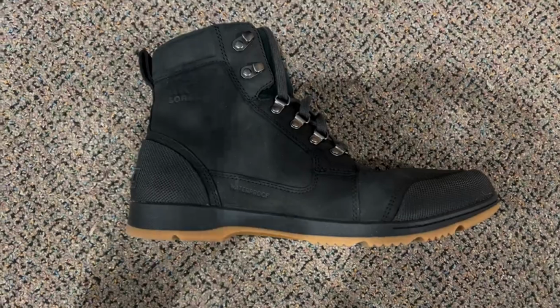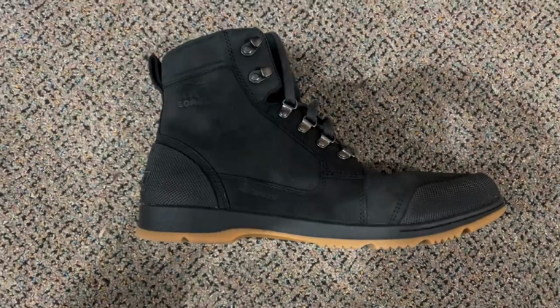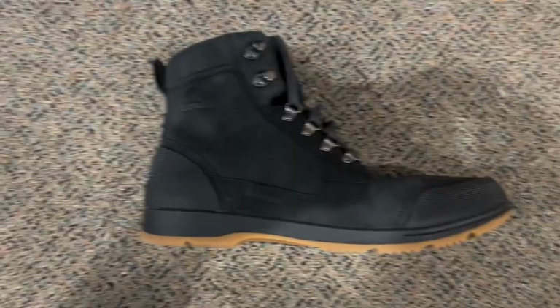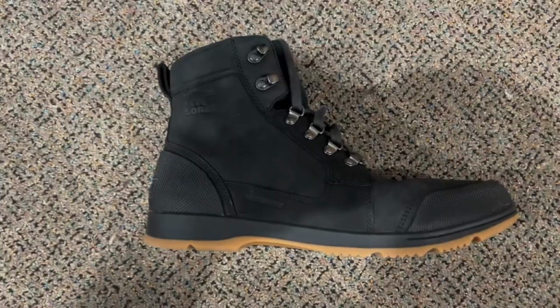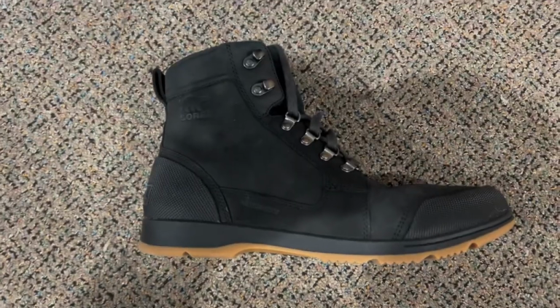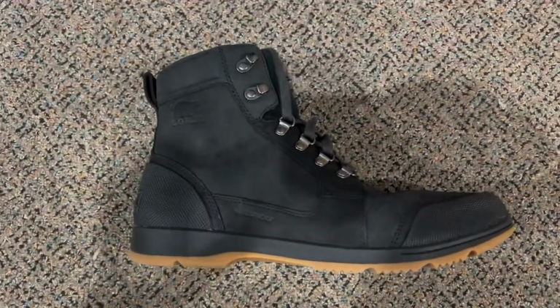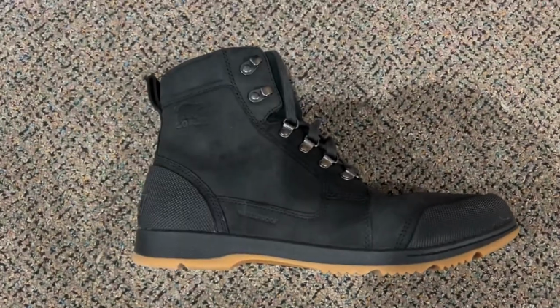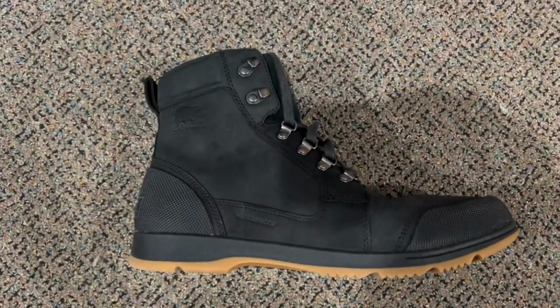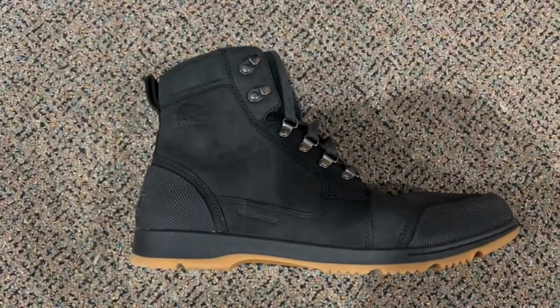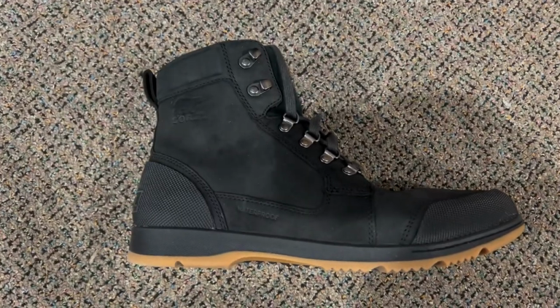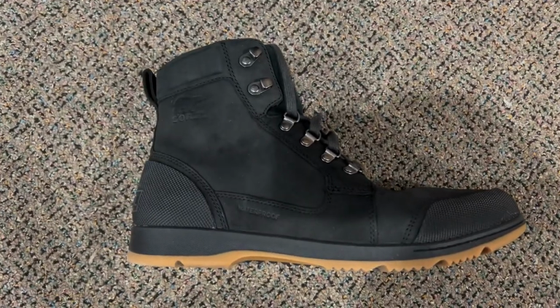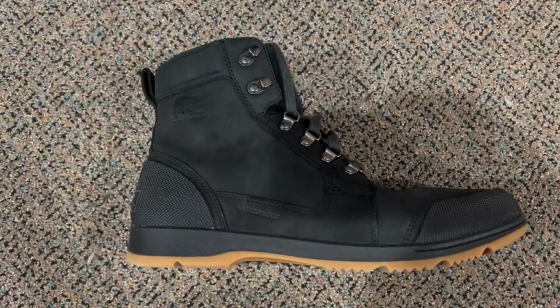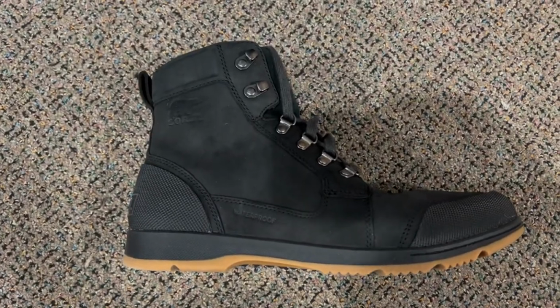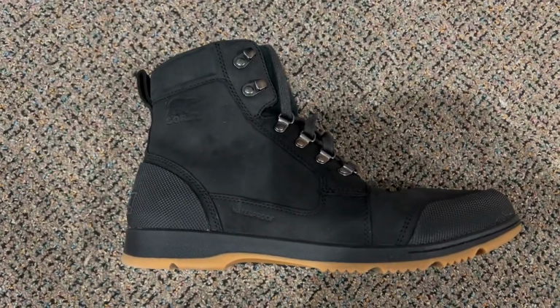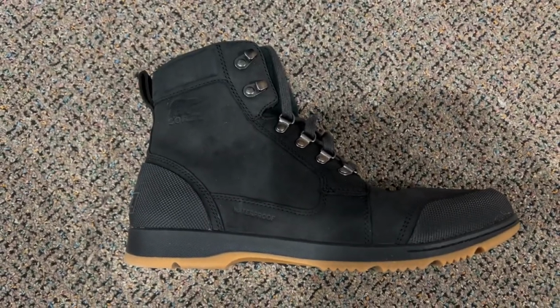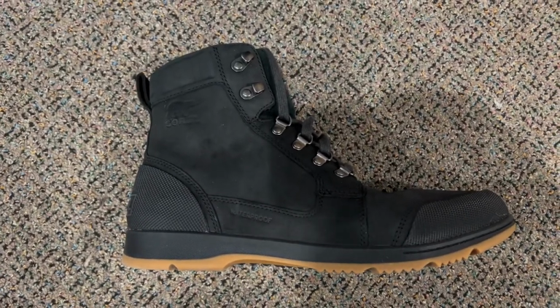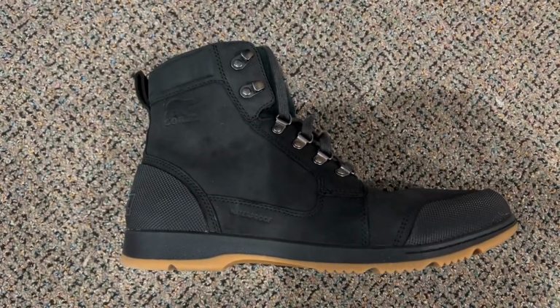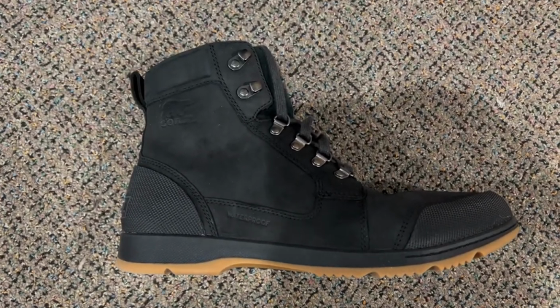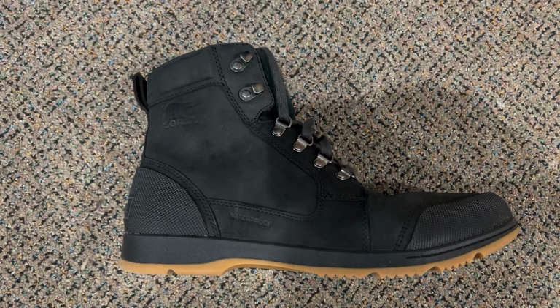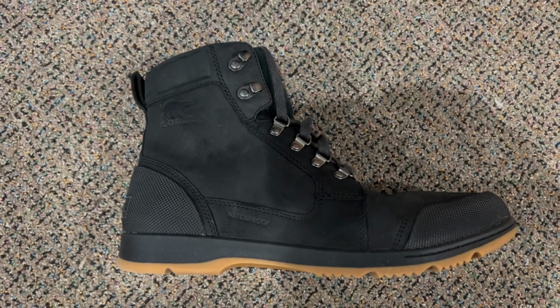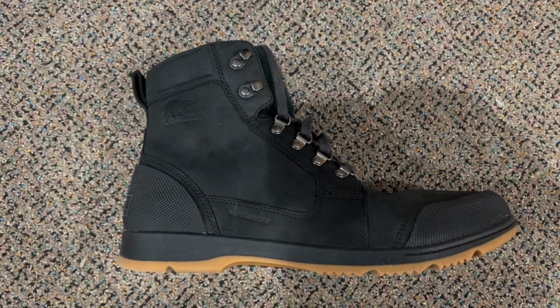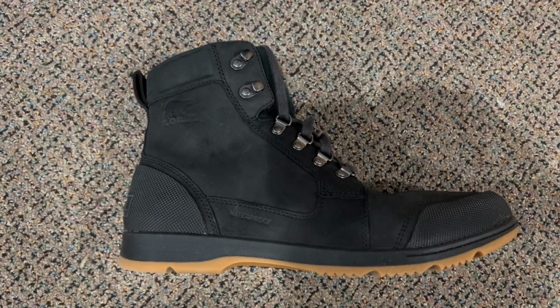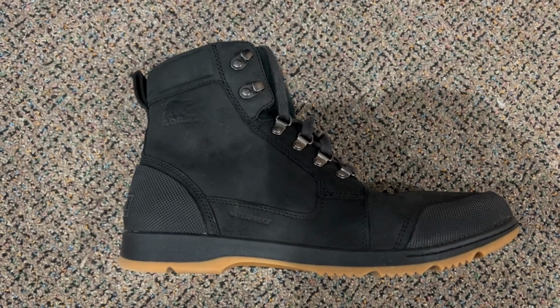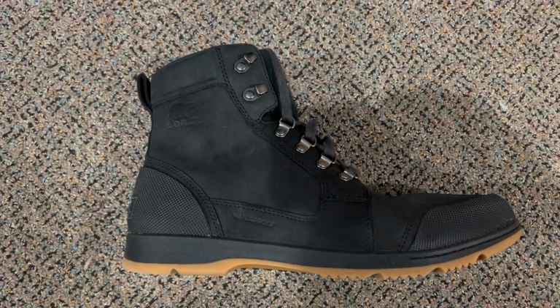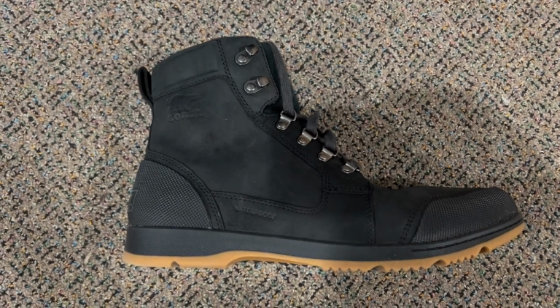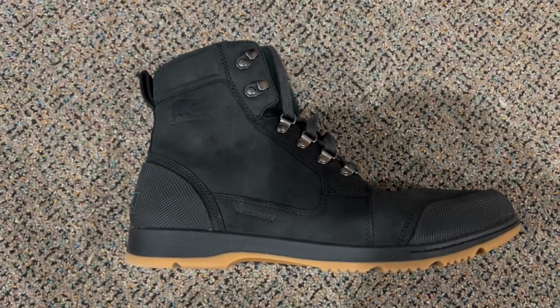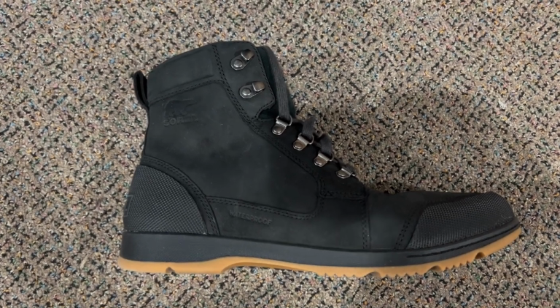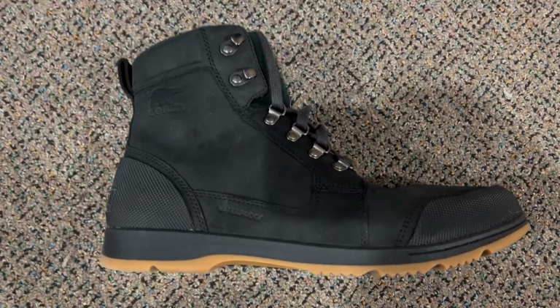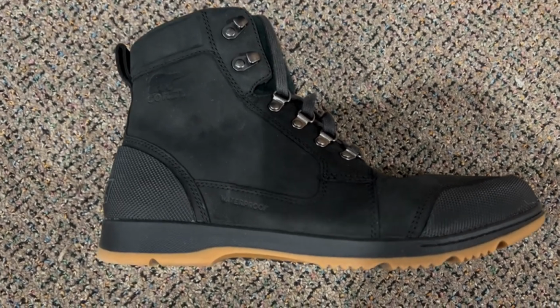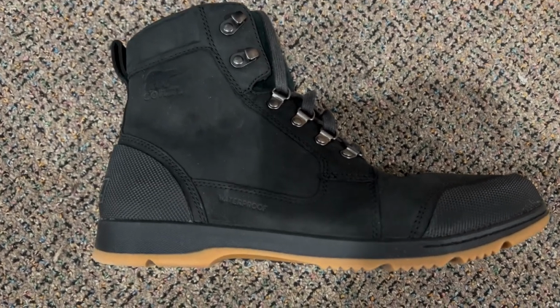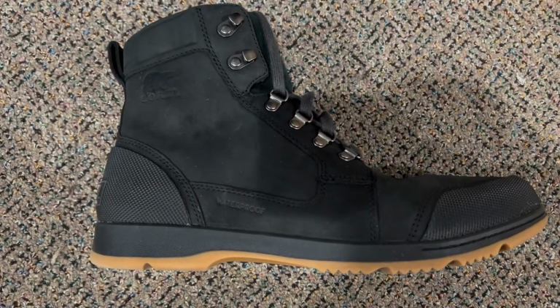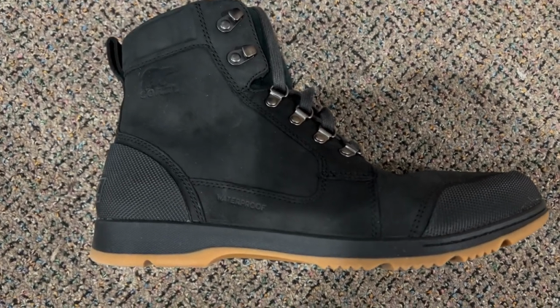Hey guys, Scott here. Today we're going to do a quick review of these Sorel Men's Winter Boots, and these are waterproof.